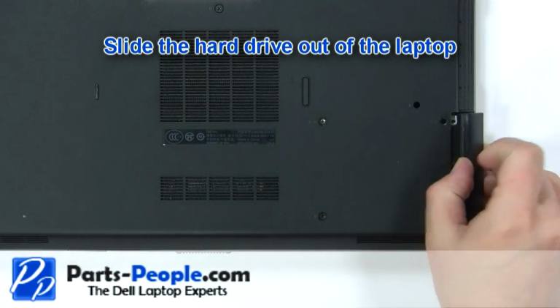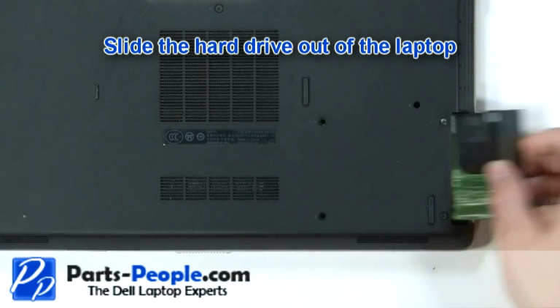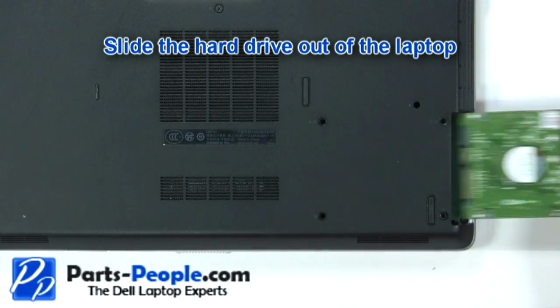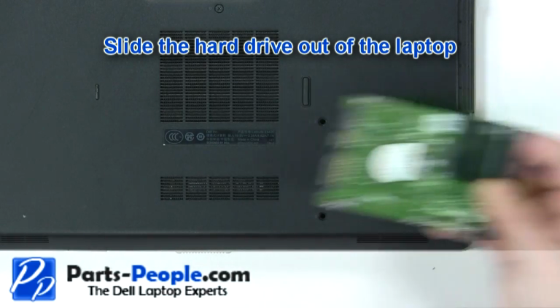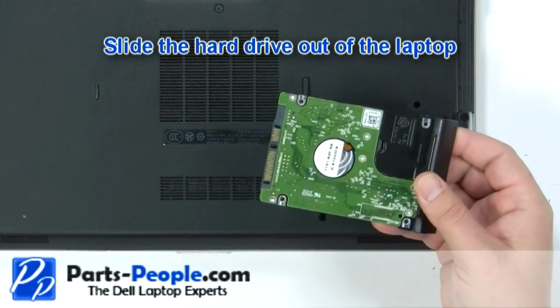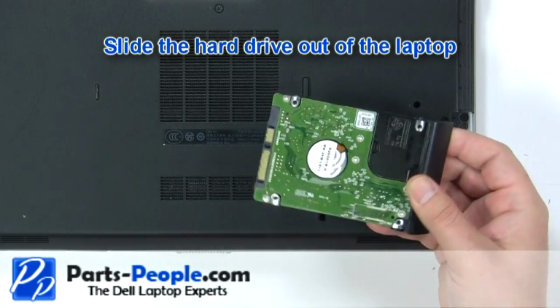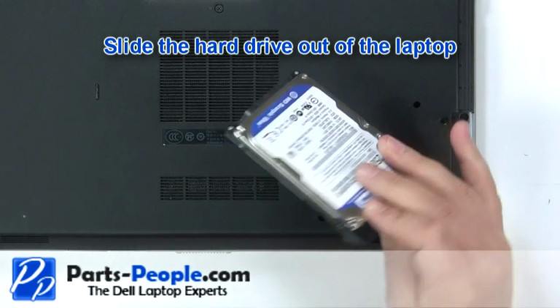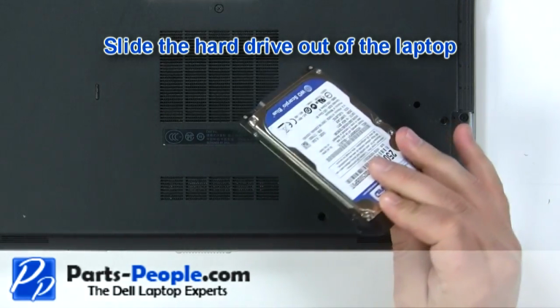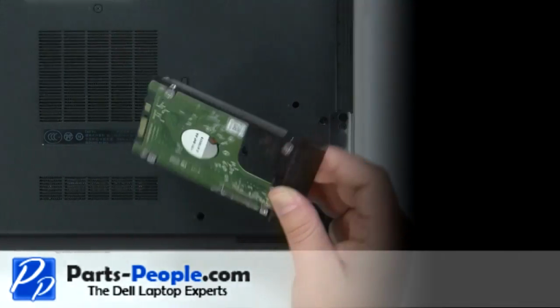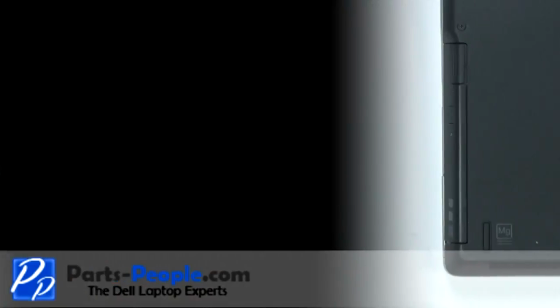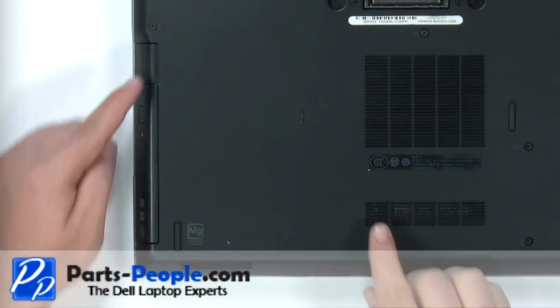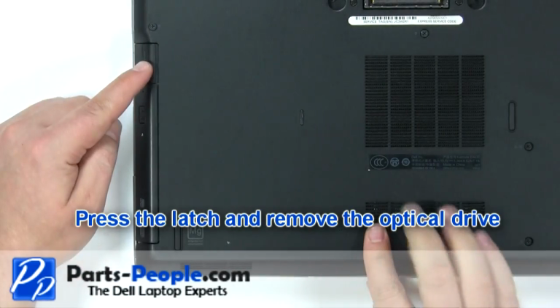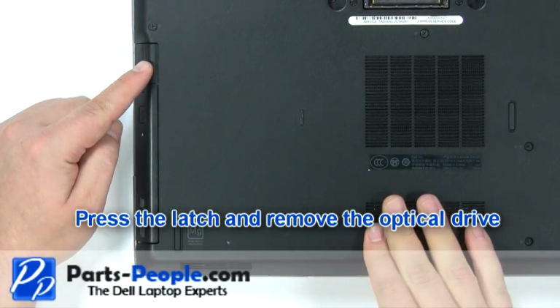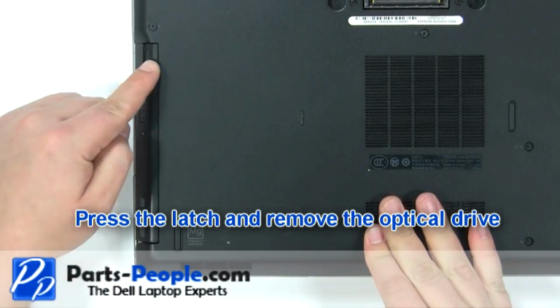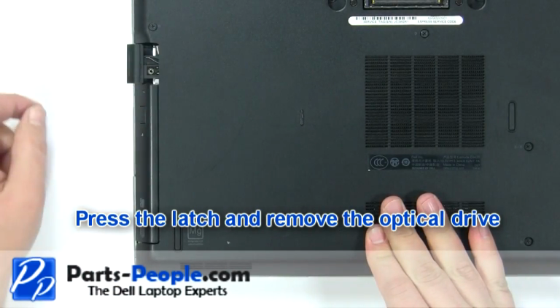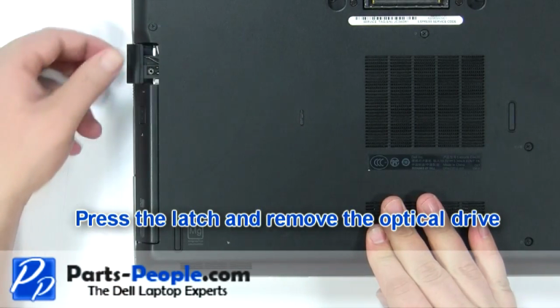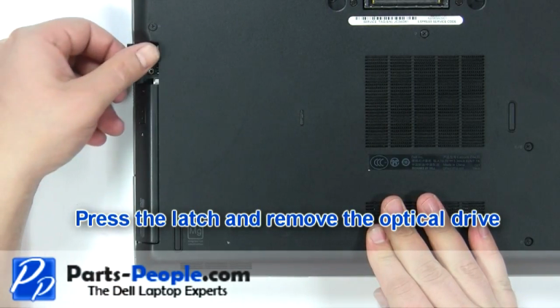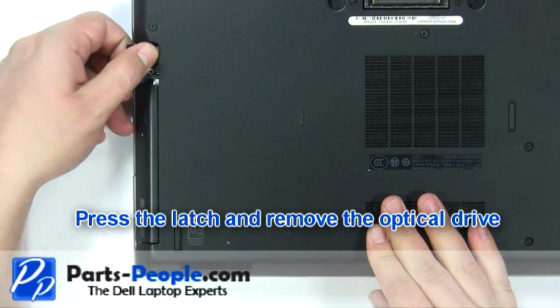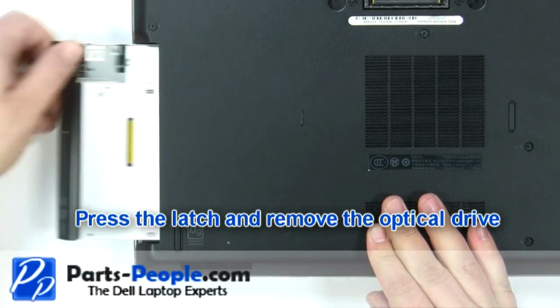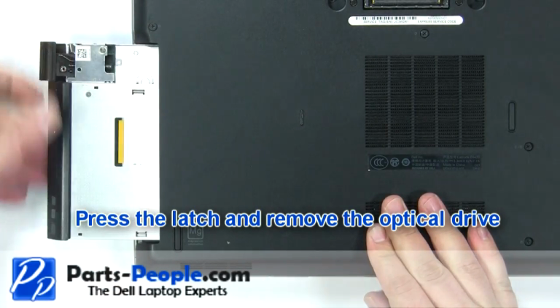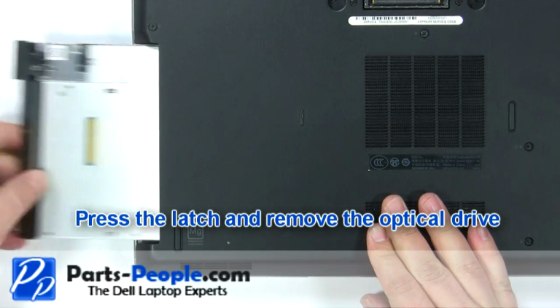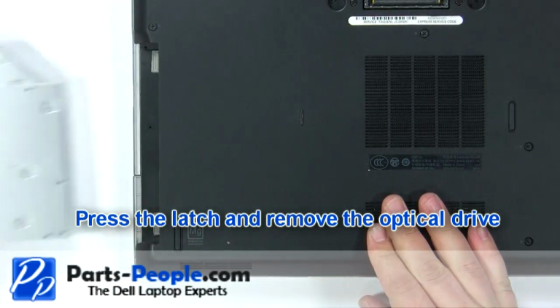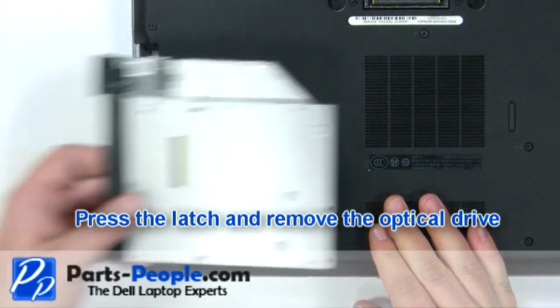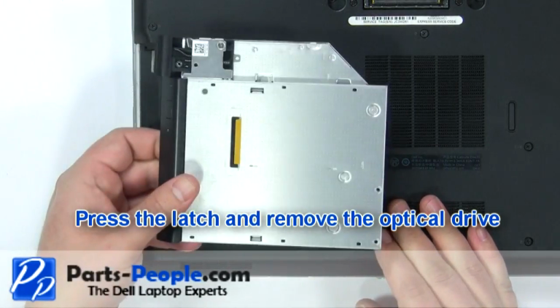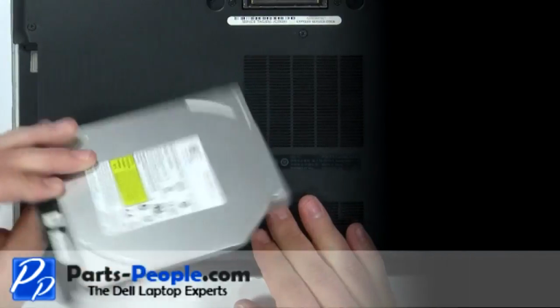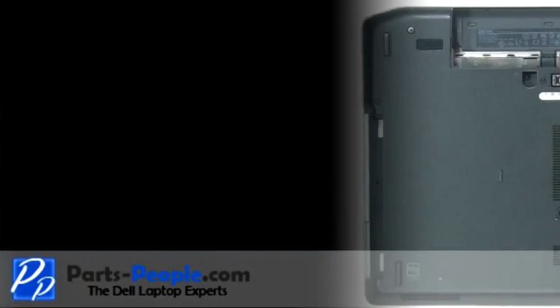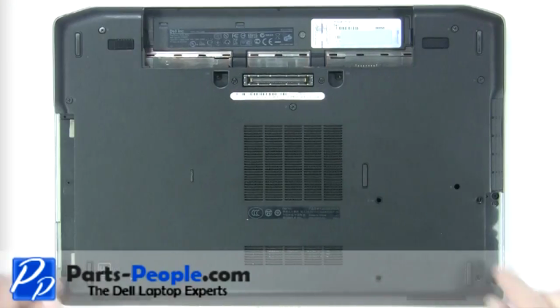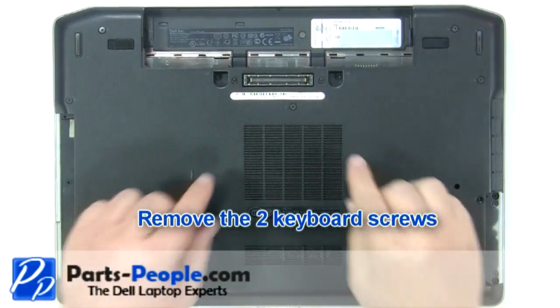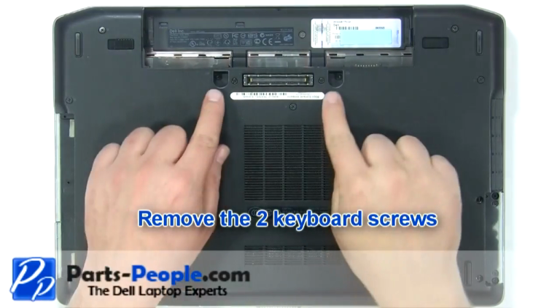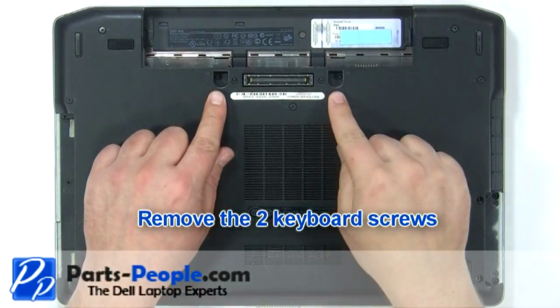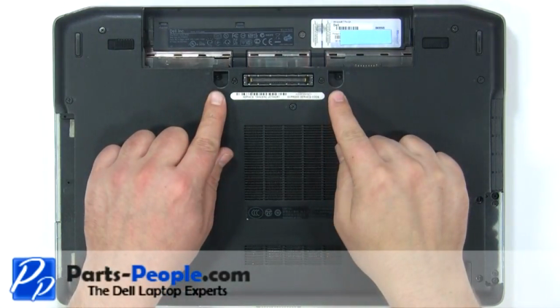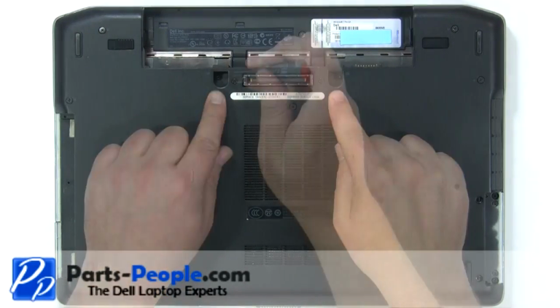Slide the hard drive out of the laptop. Press the latch and remove the optical drive. Remove the two keyboard screws.